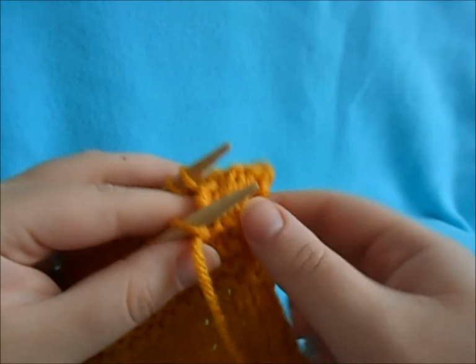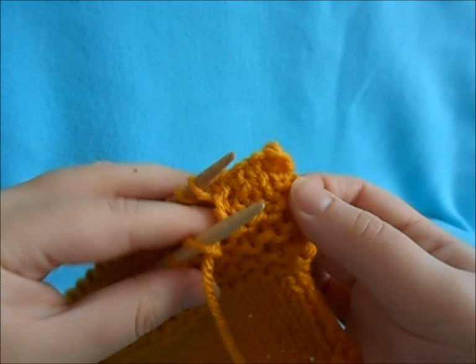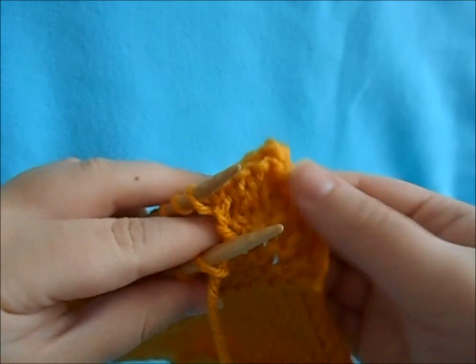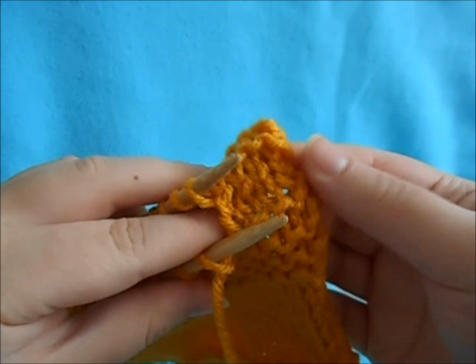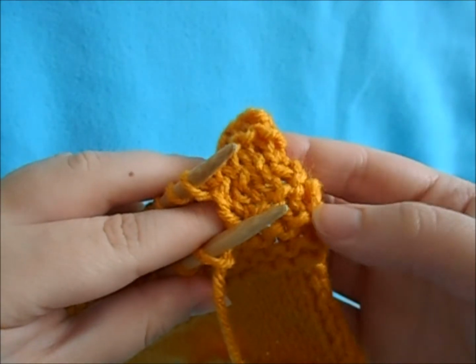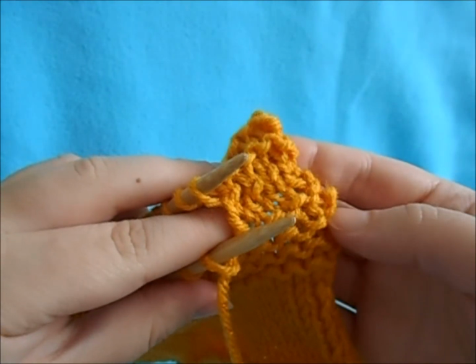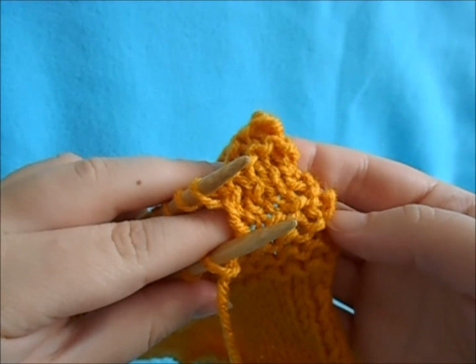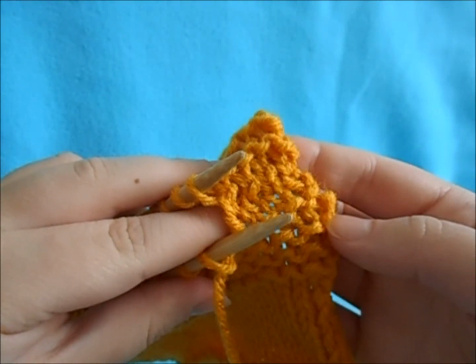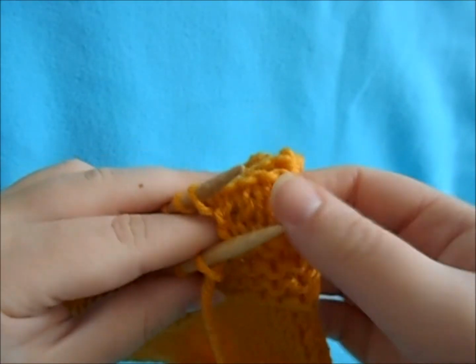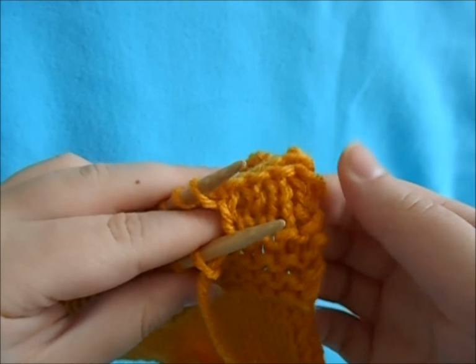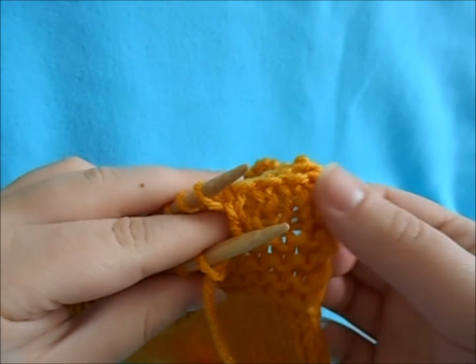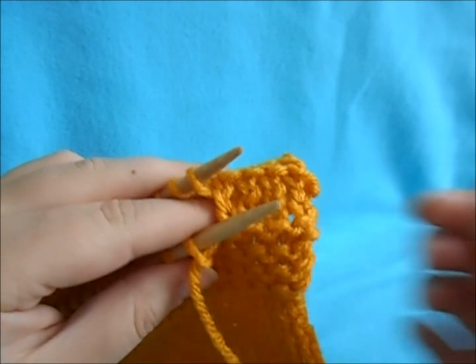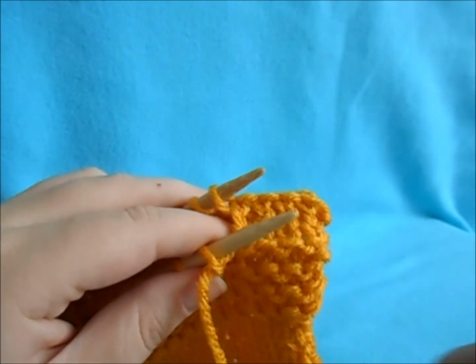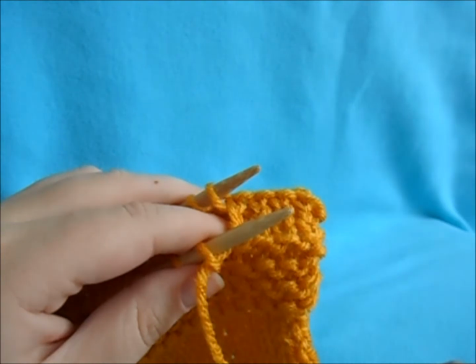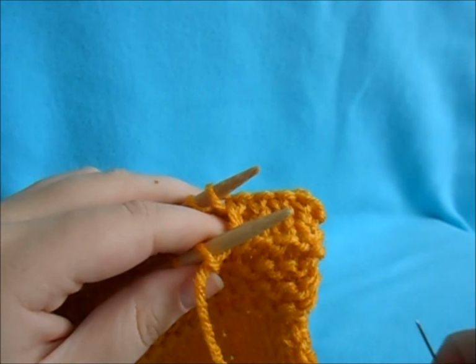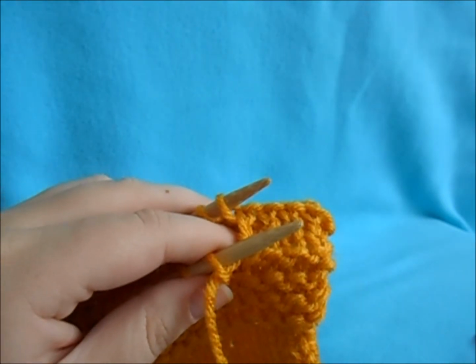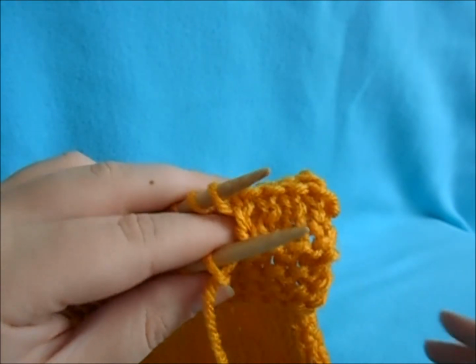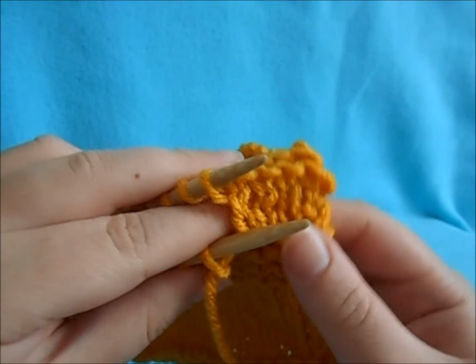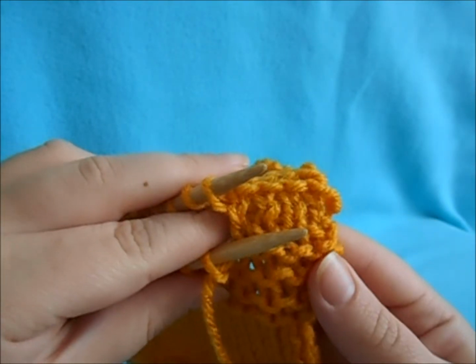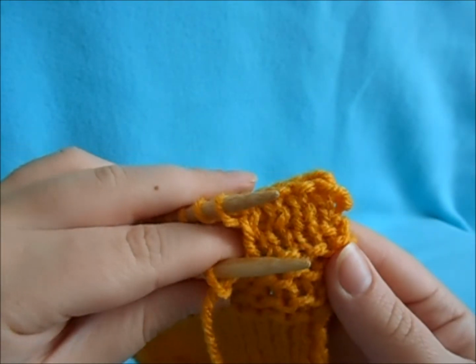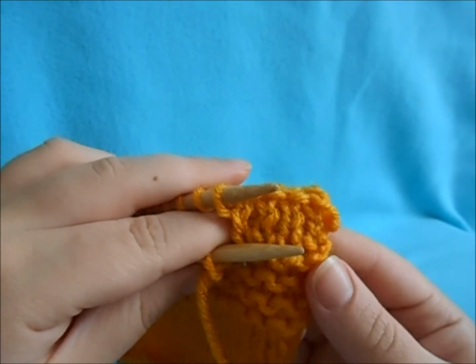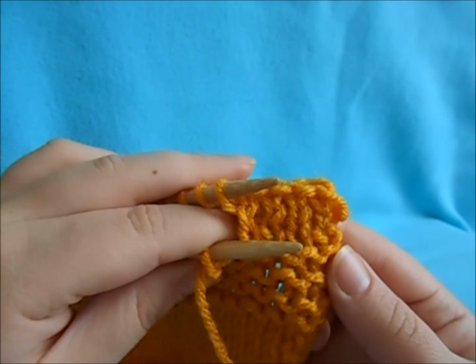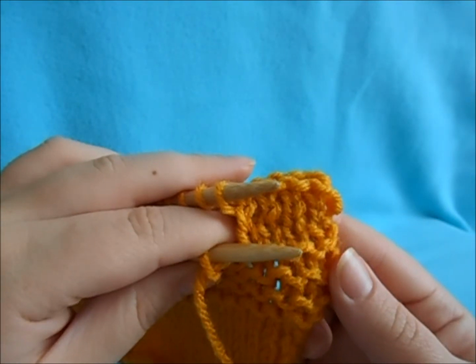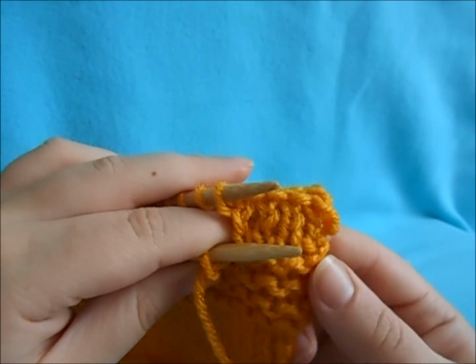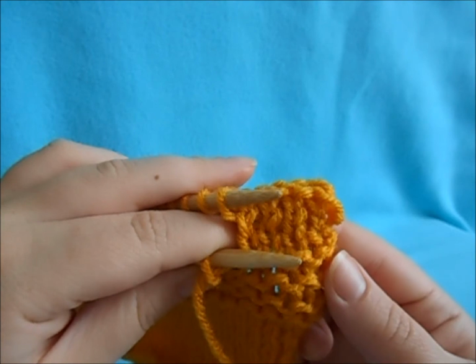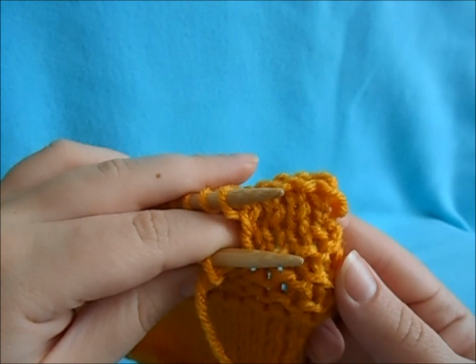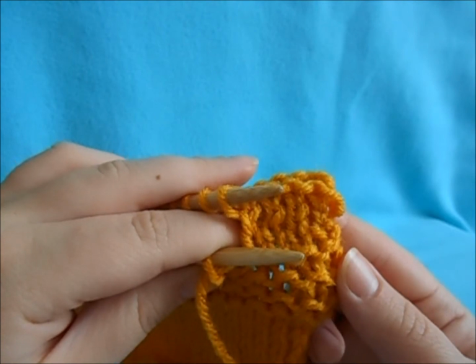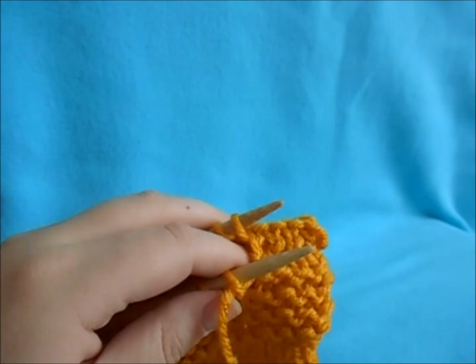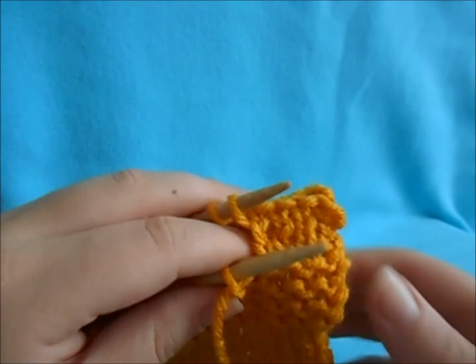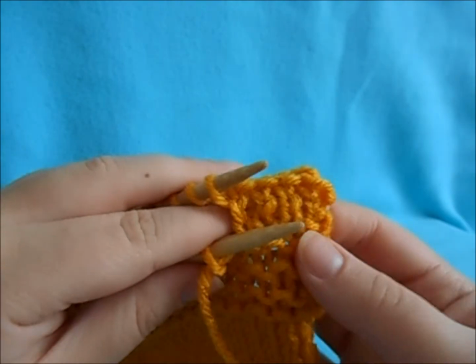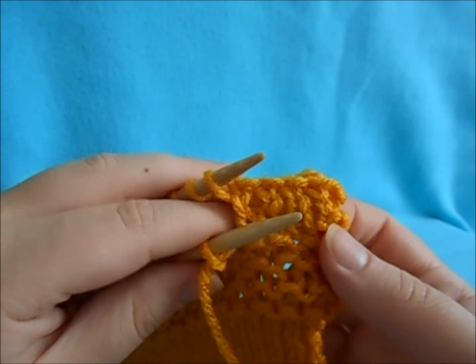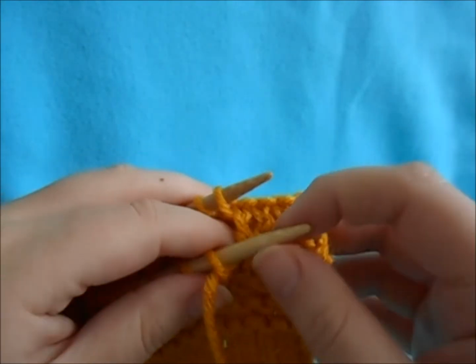You can already see our seam starting, and it is super flat — you won't feel it and you won't see it. You can see how it seamlessly blends into stockinette stitch. I think this is perfect for seaming.